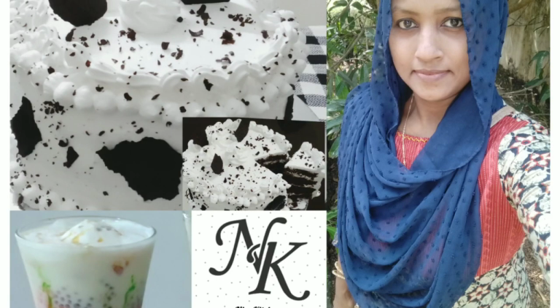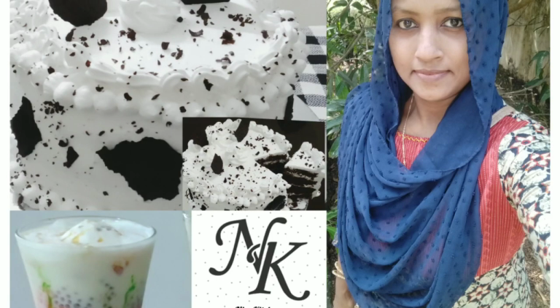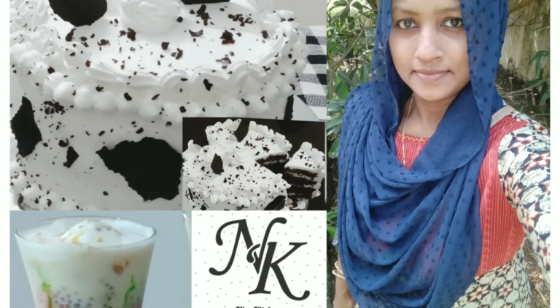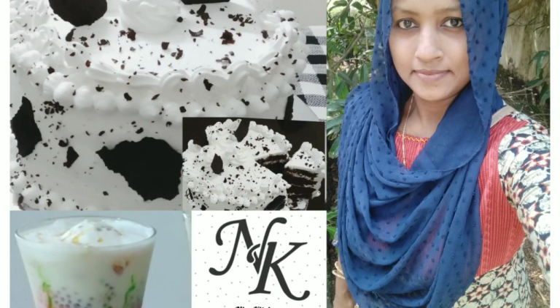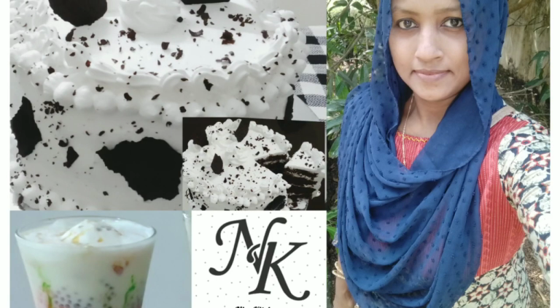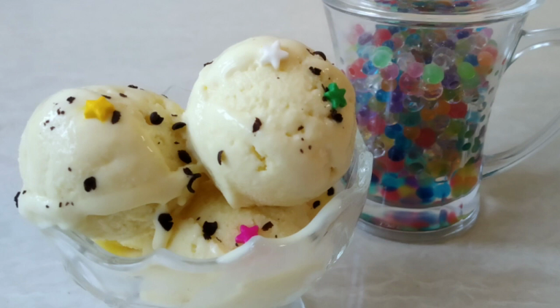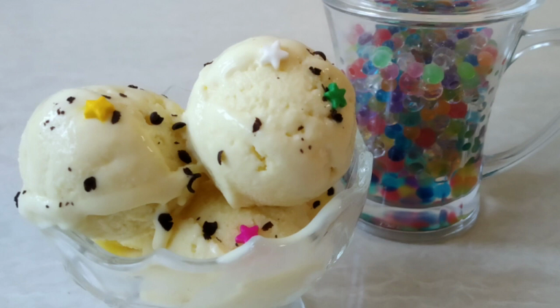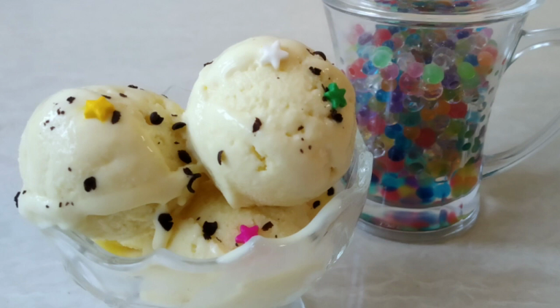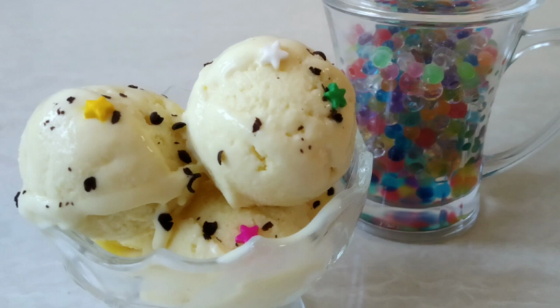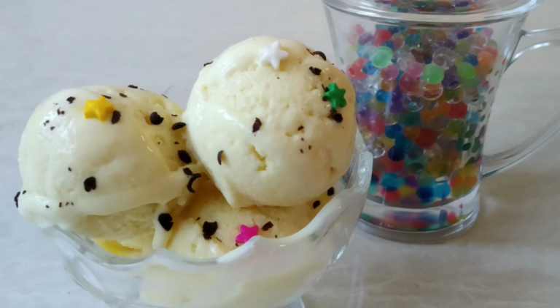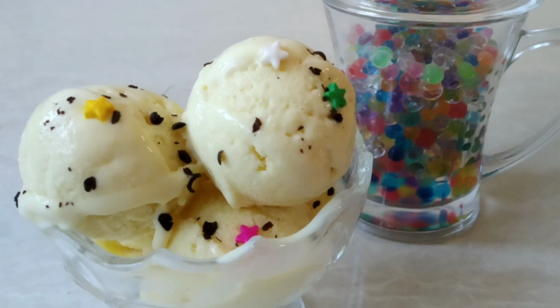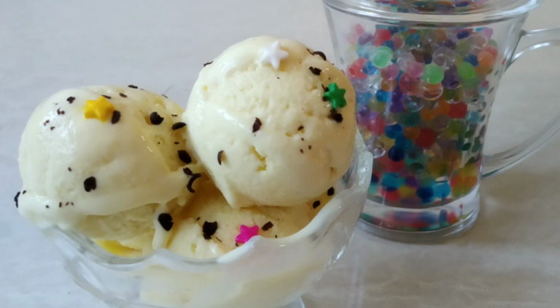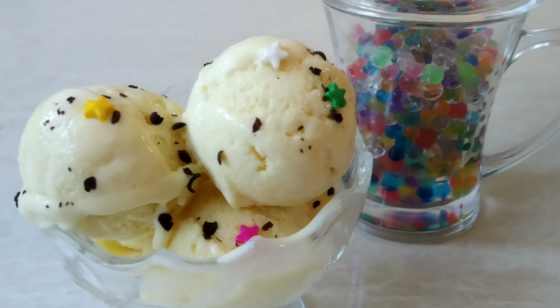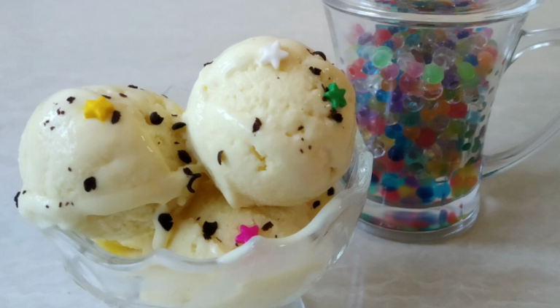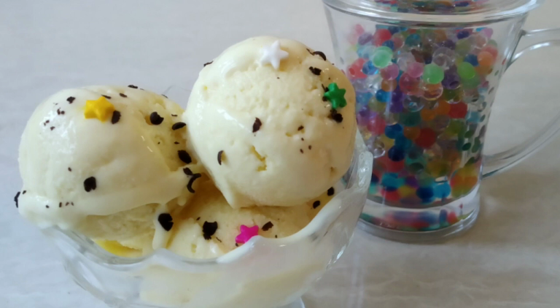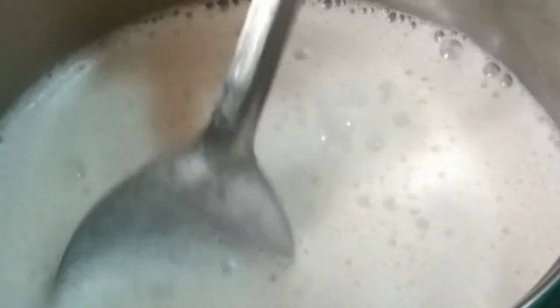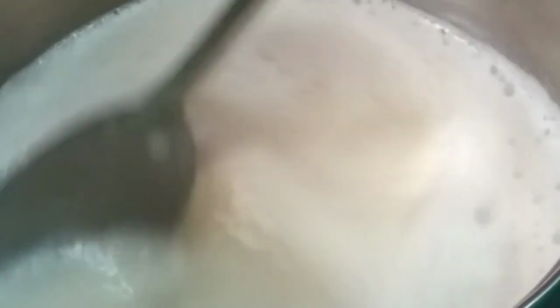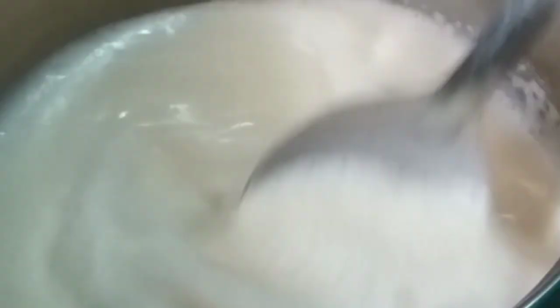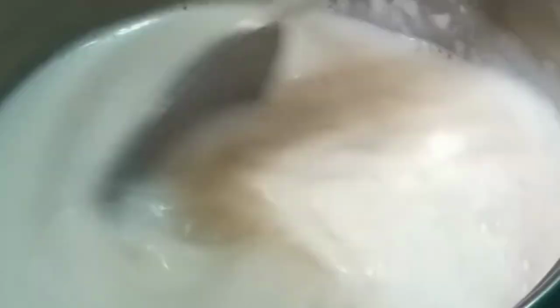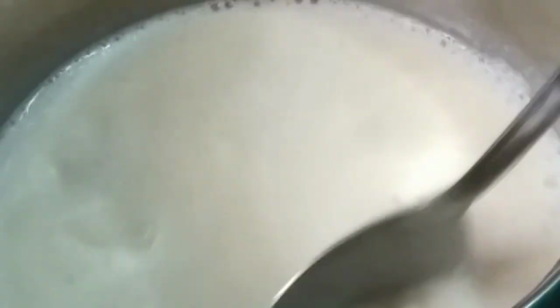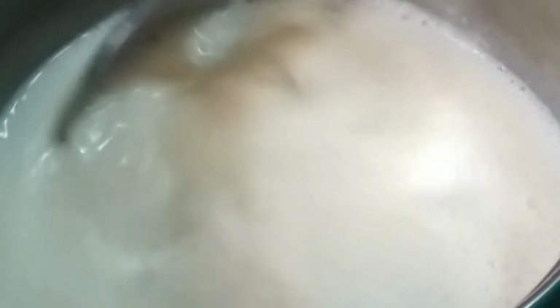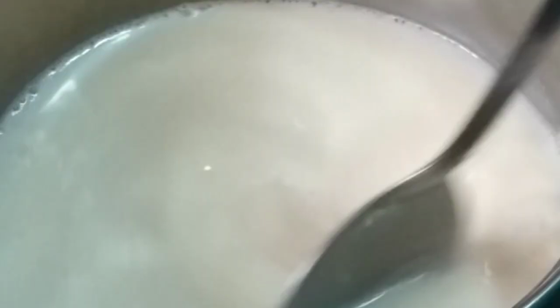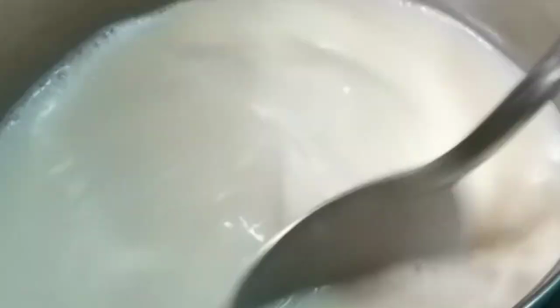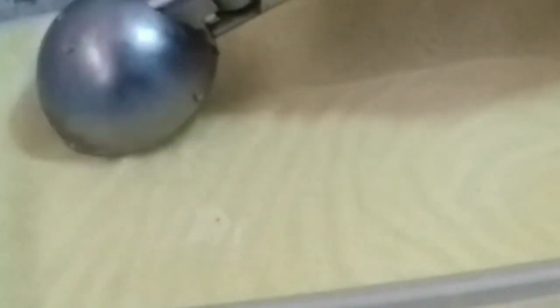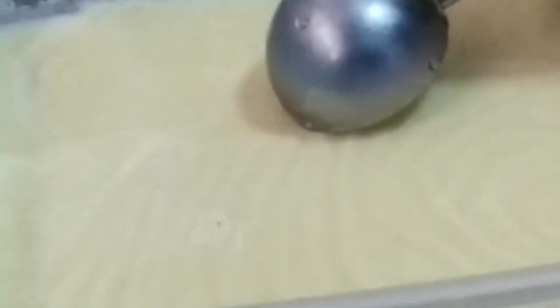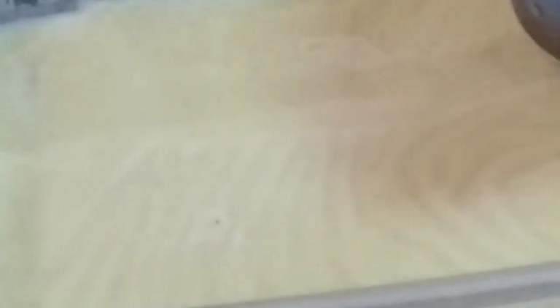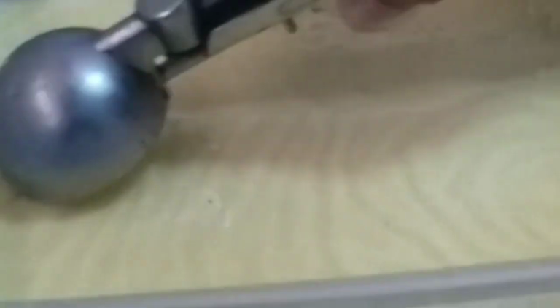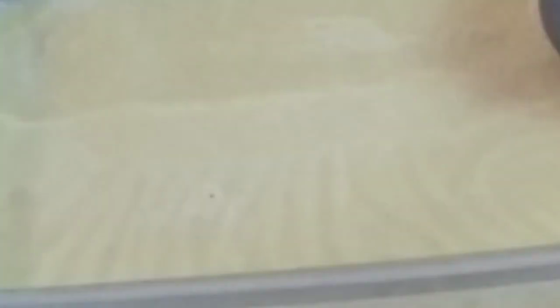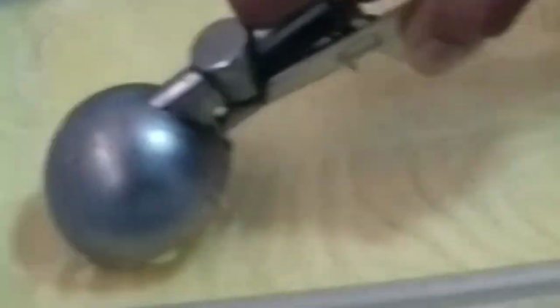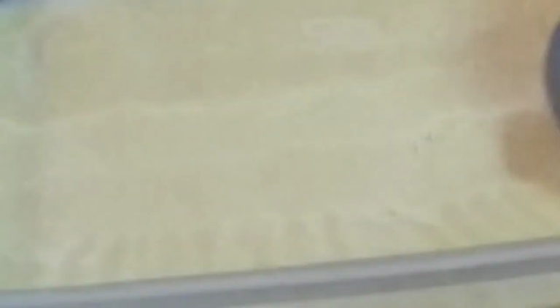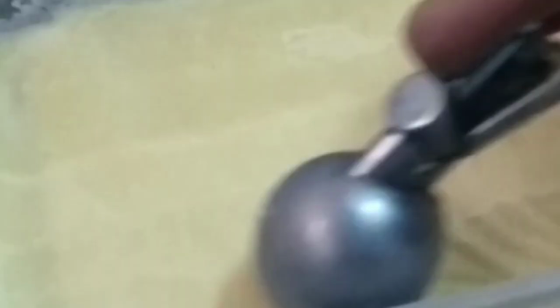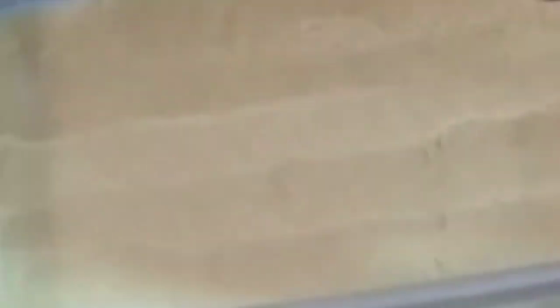Hi friends, welcome to Nice Kitchen. Today we are ready to eat ice cream. I always have ice cream in the store. I have a recipe for the taste of ice cream. I hope you will enjoy it.